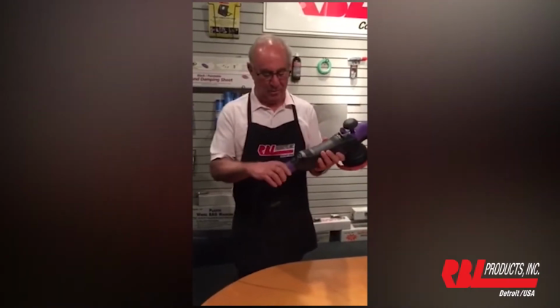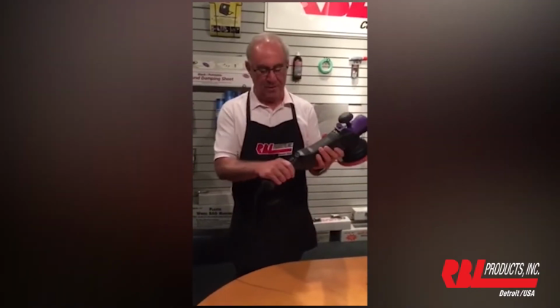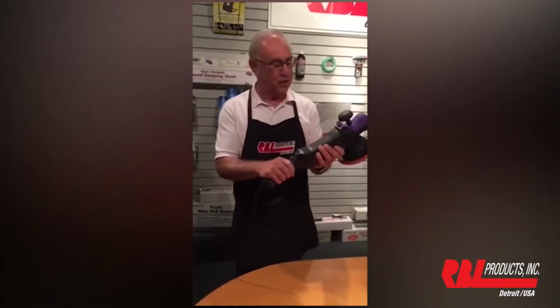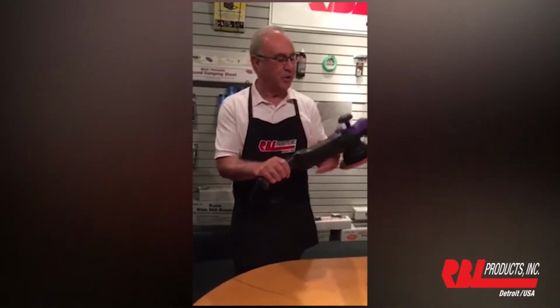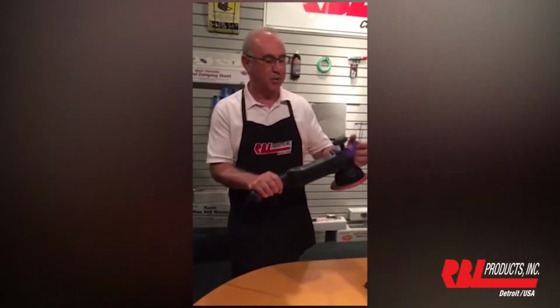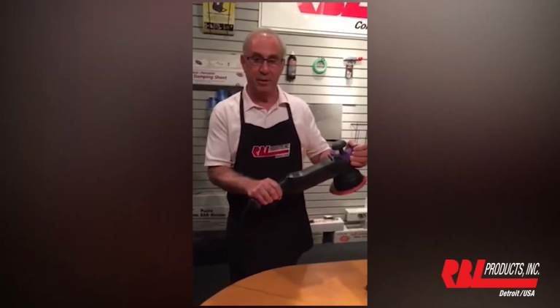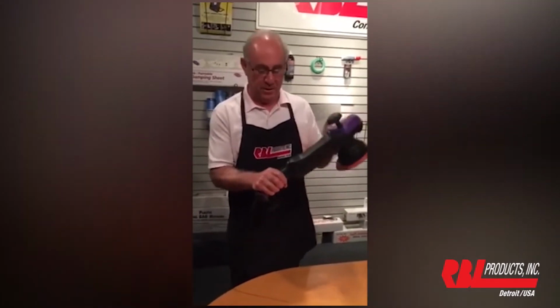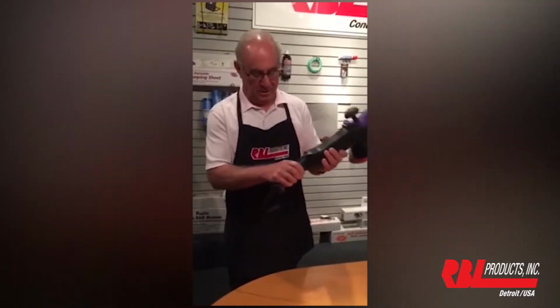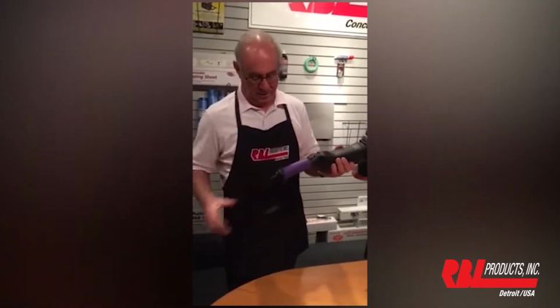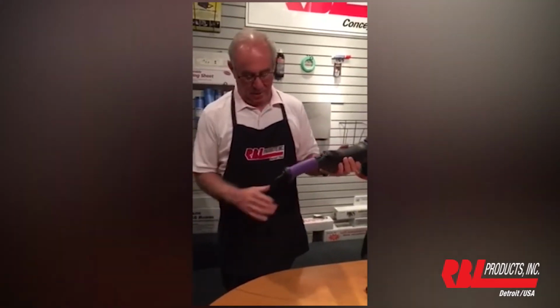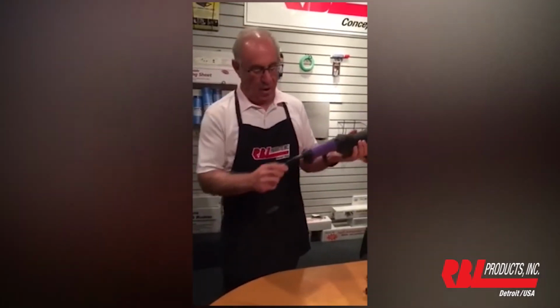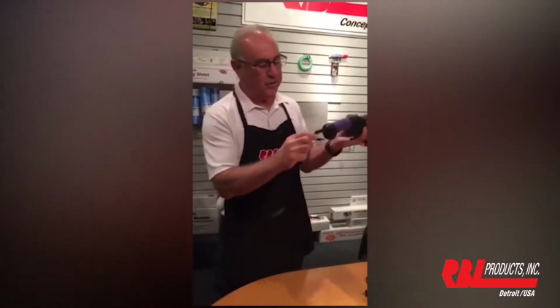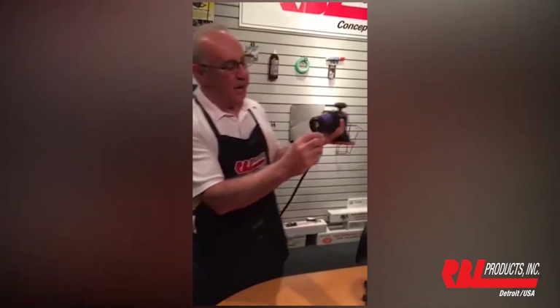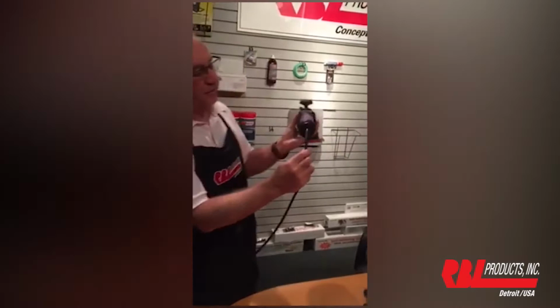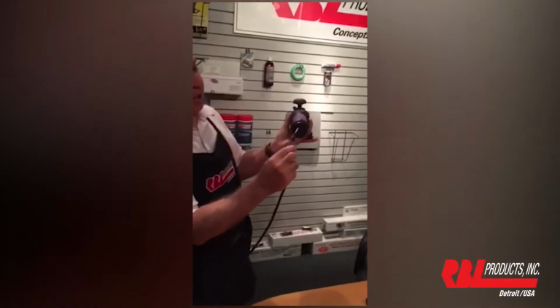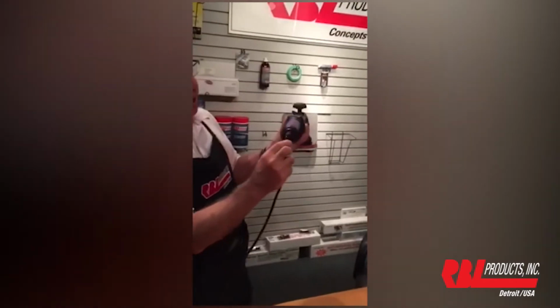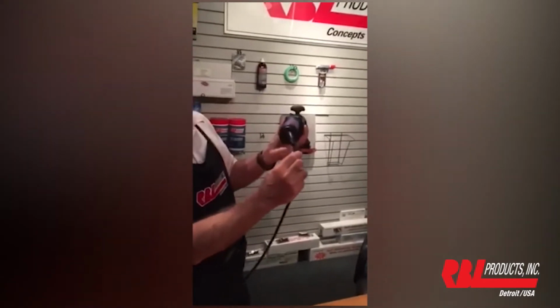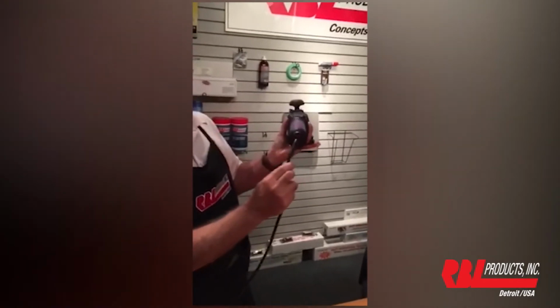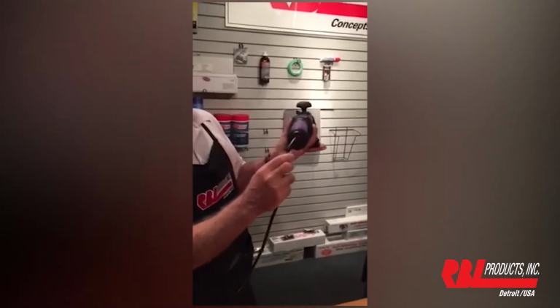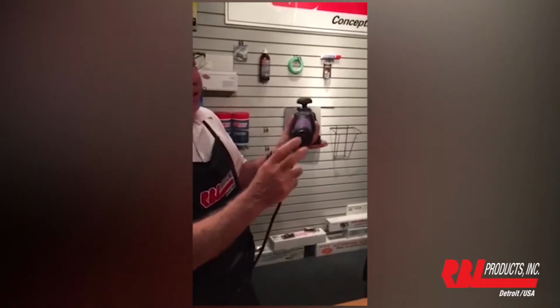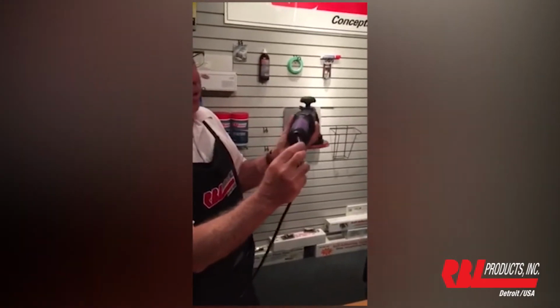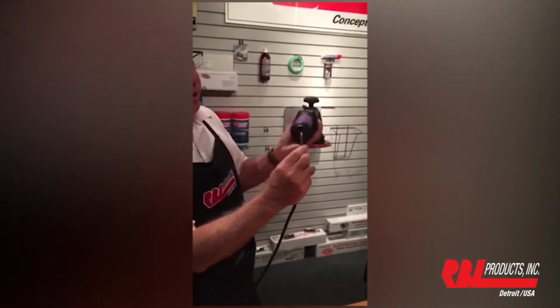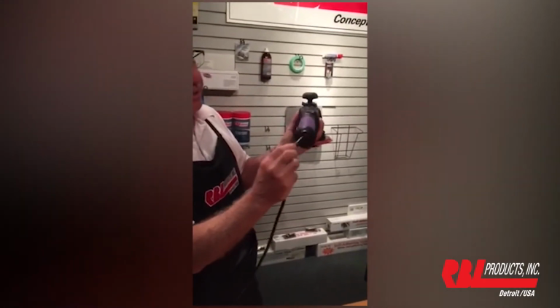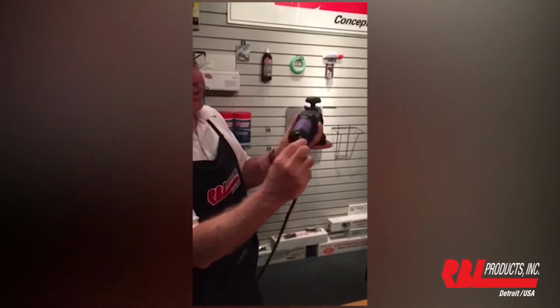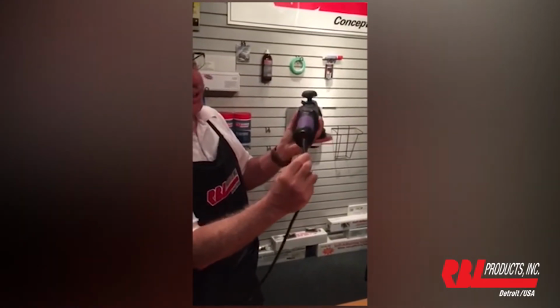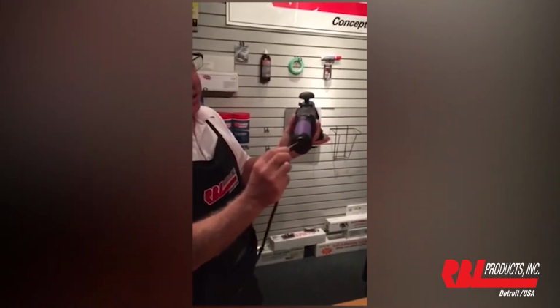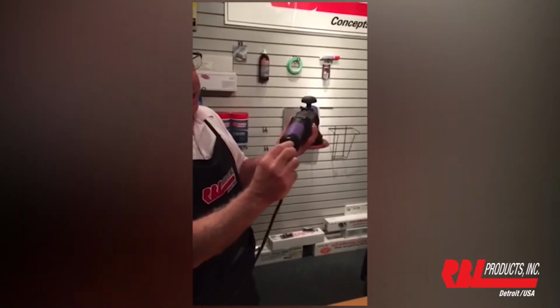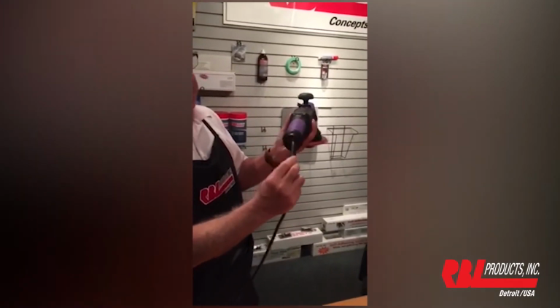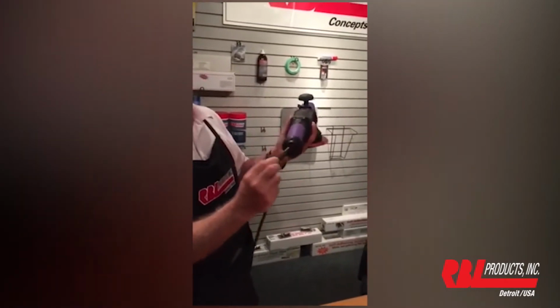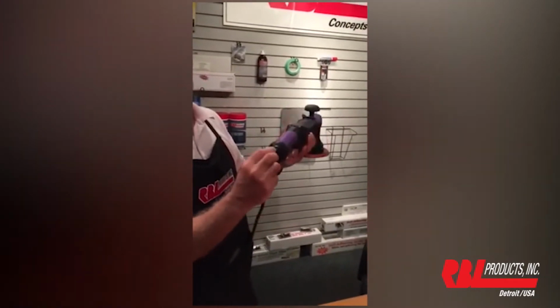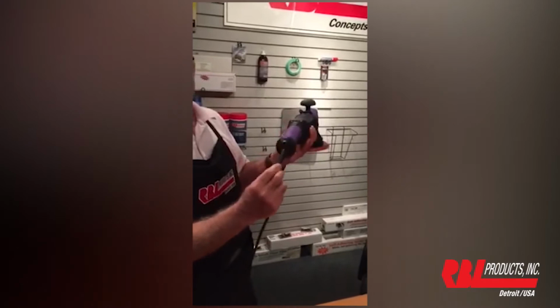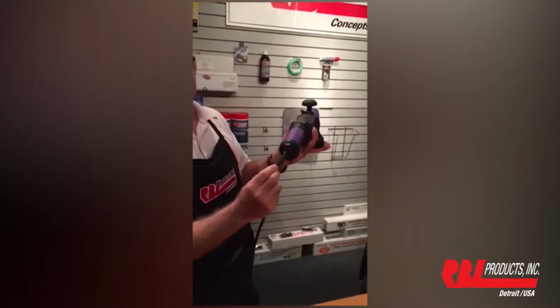Number one, we have the soft touch grip. We also have a crimp-free cord that you can see goes ahead and swivels very nicely.